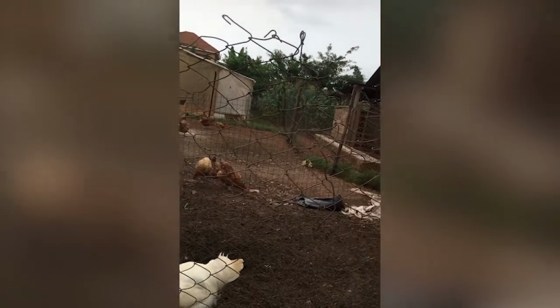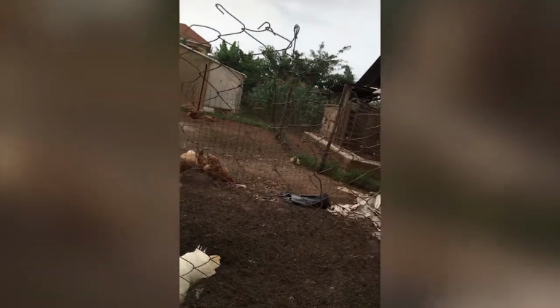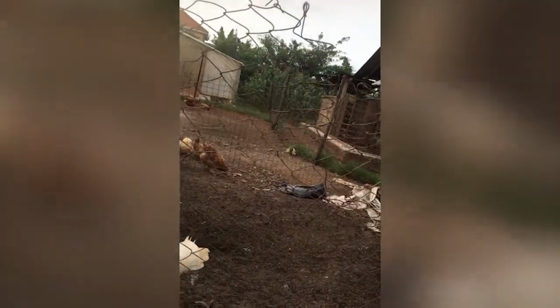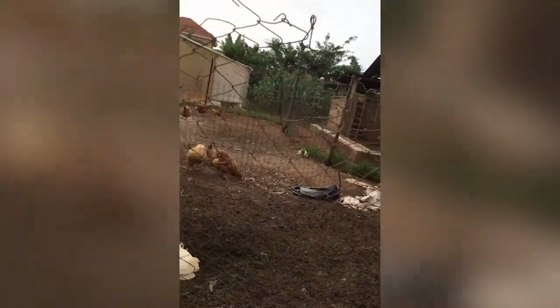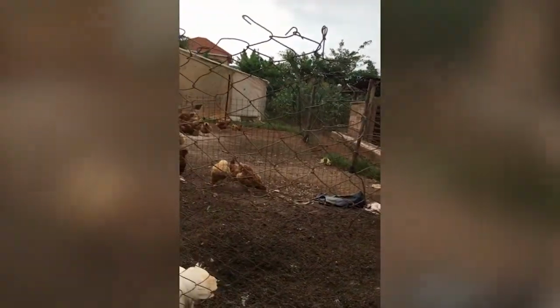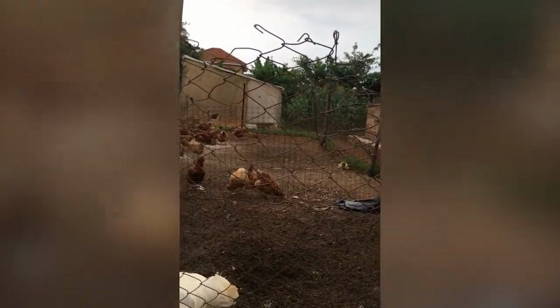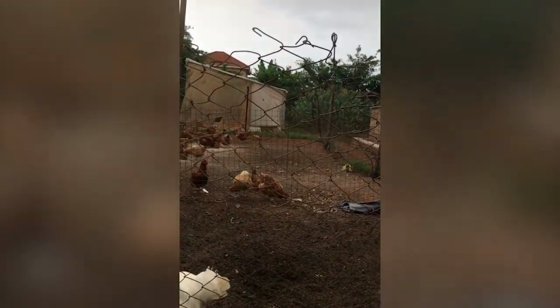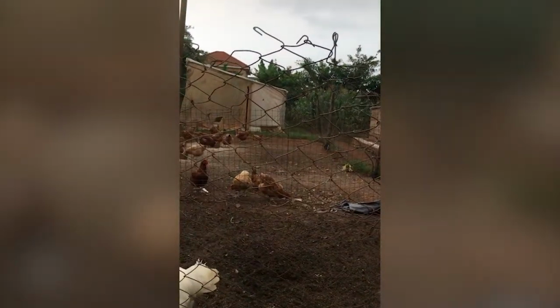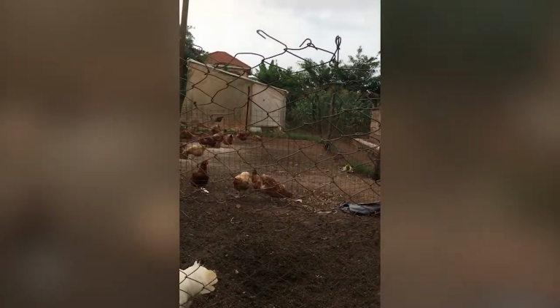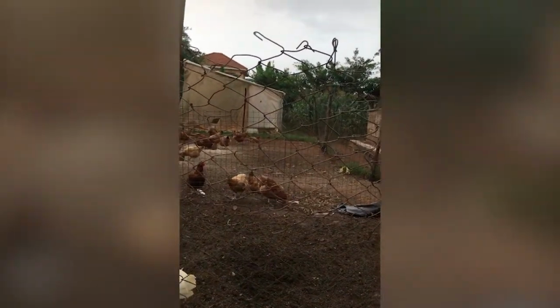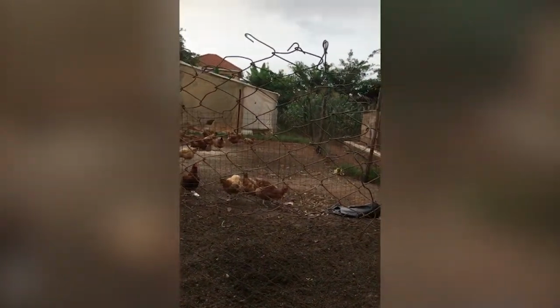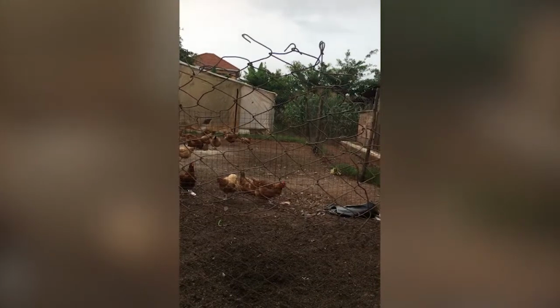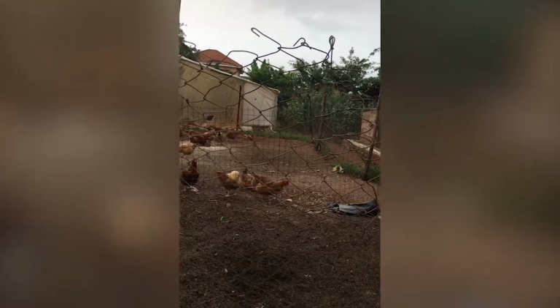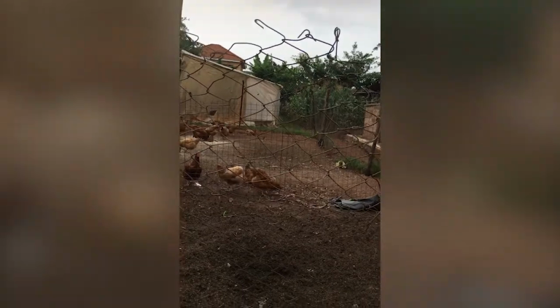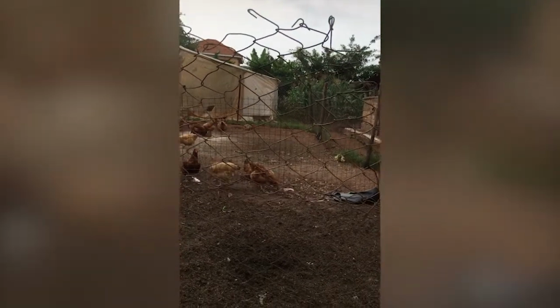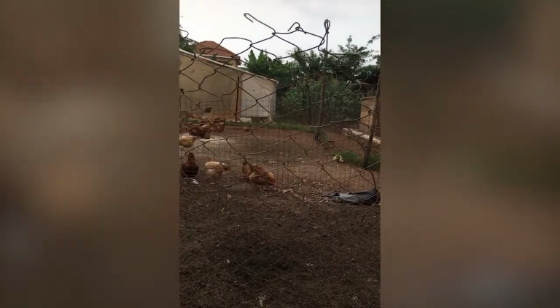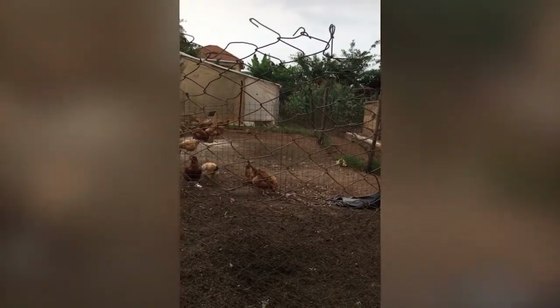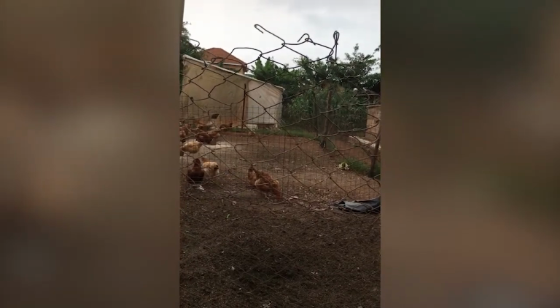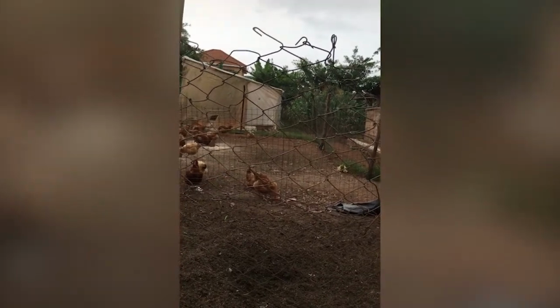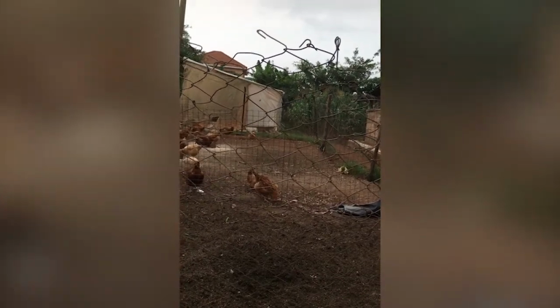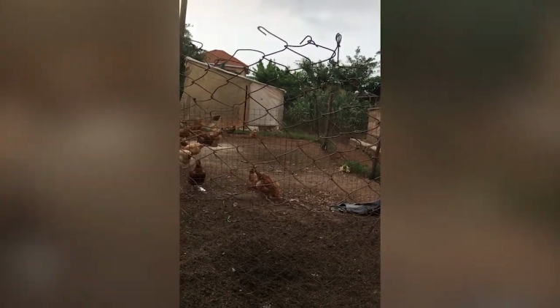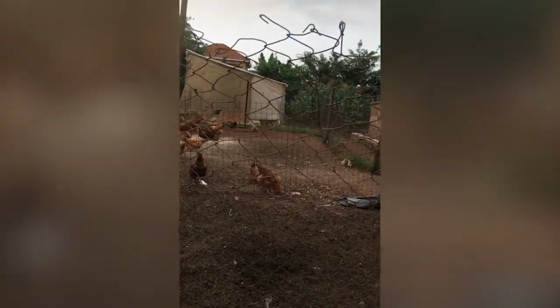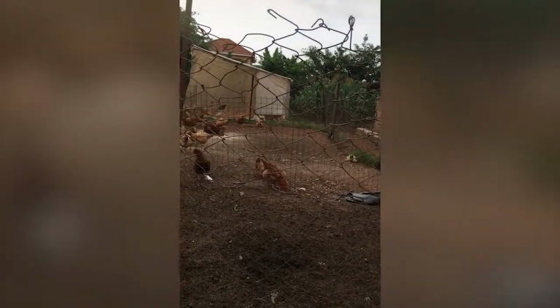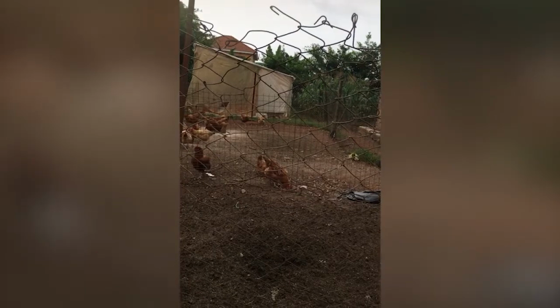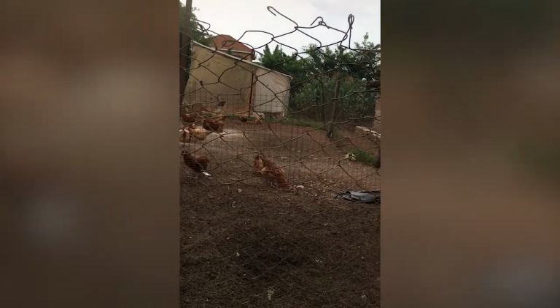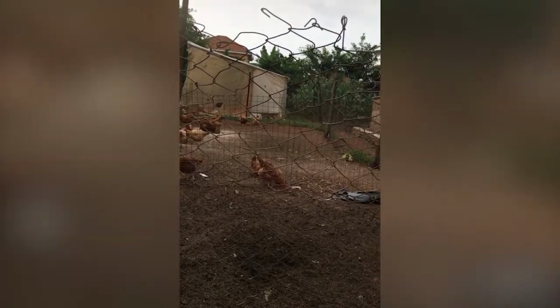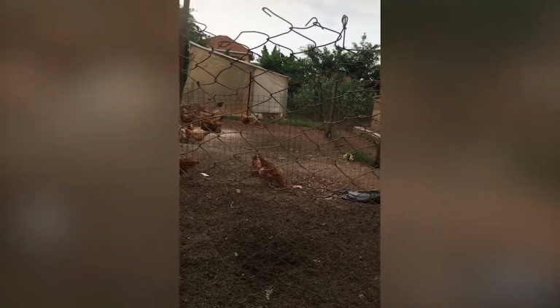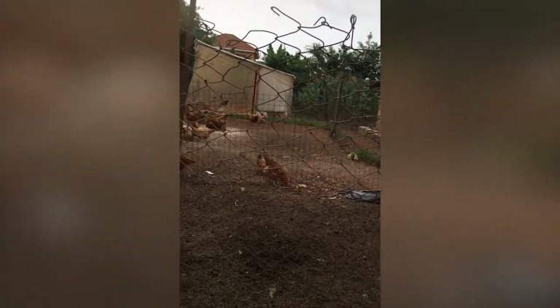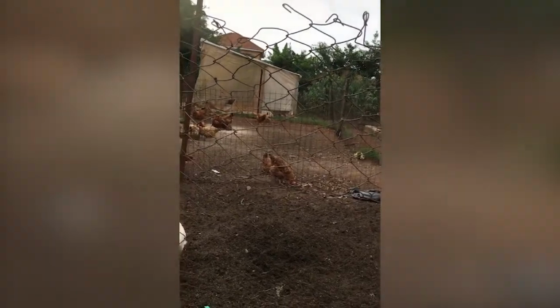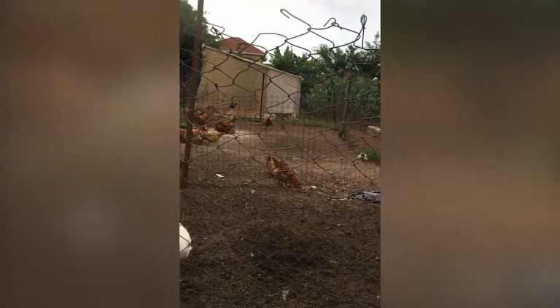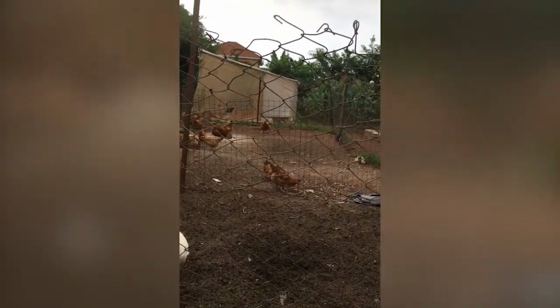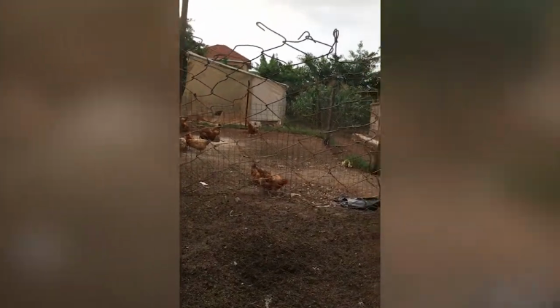Why do we do that? They lay more eggs. How many eggs? They can give you 400 eggs in a year. Yet the local chicken will give you only 90 — less than half.